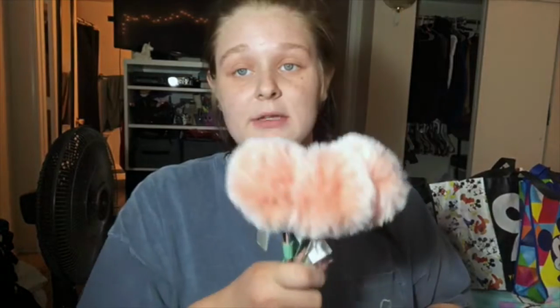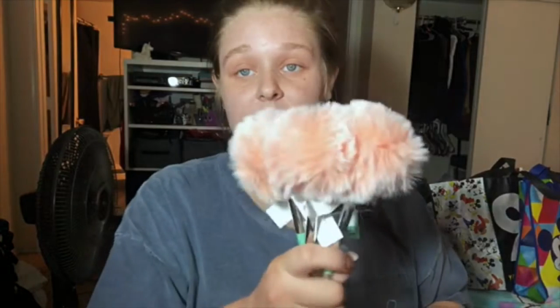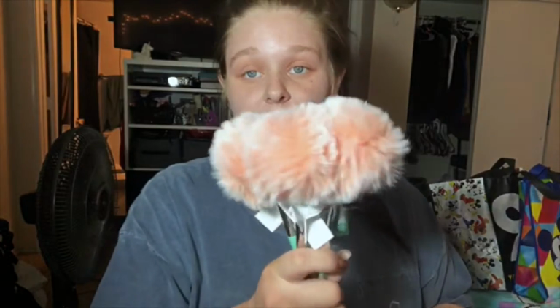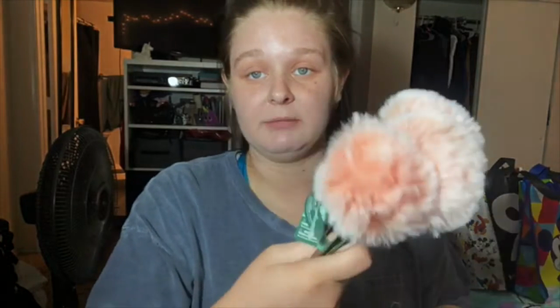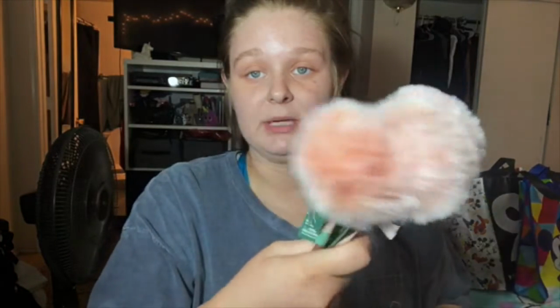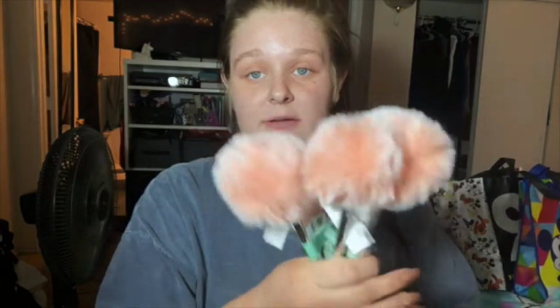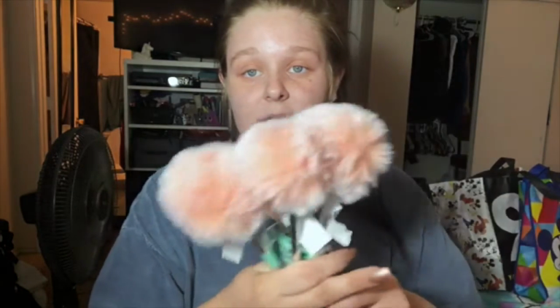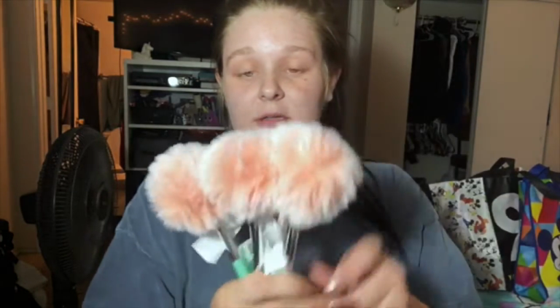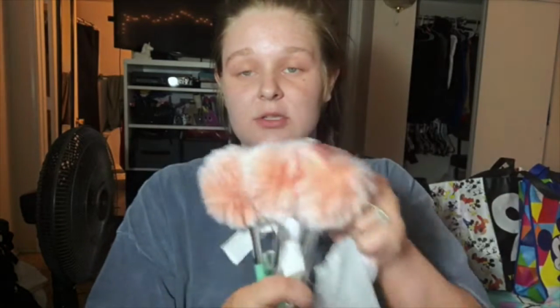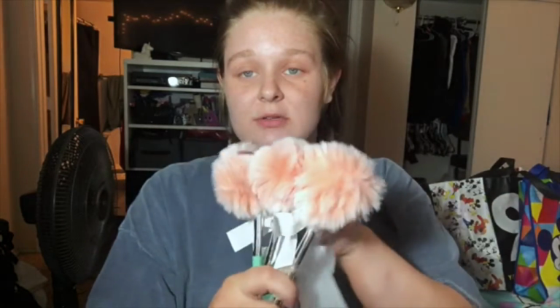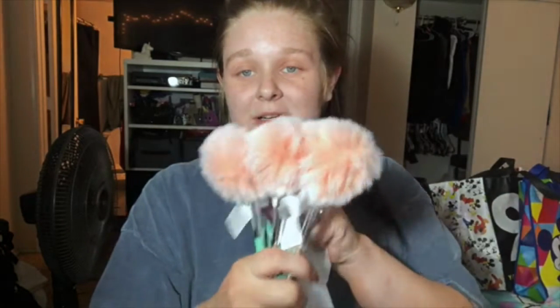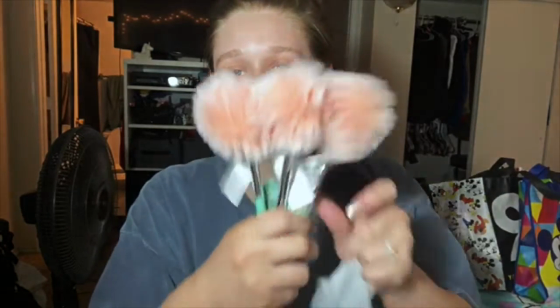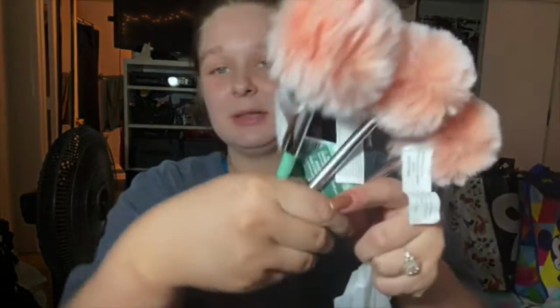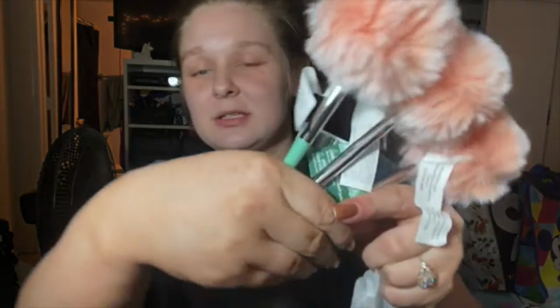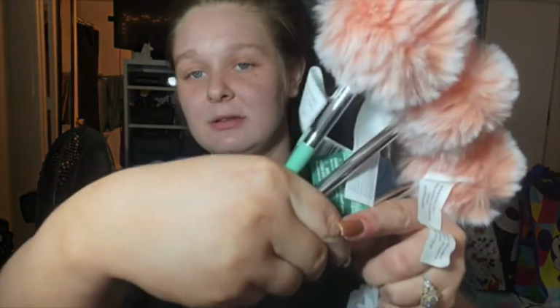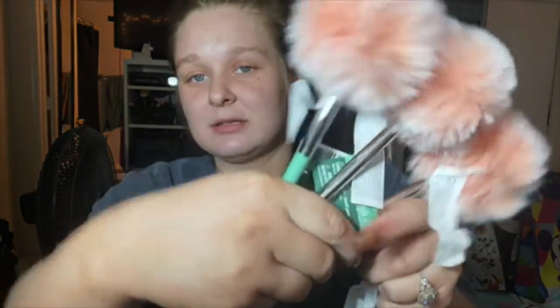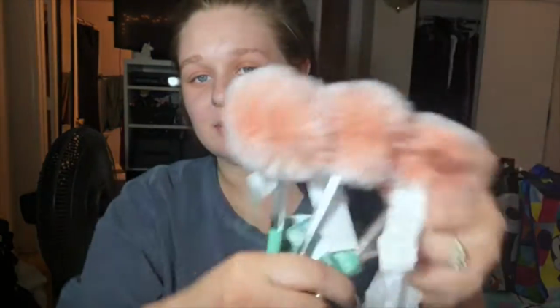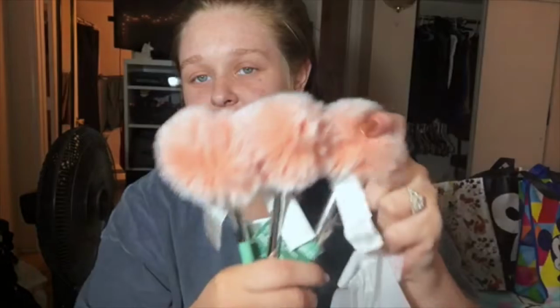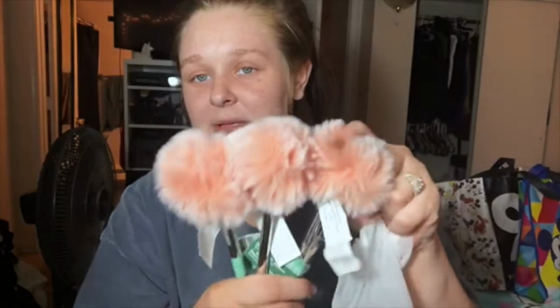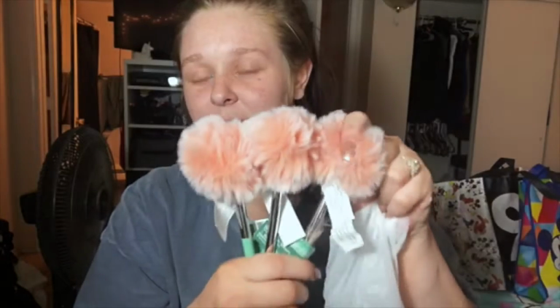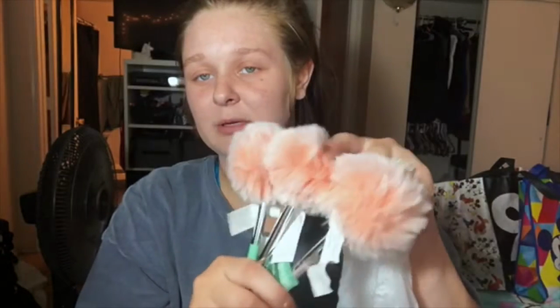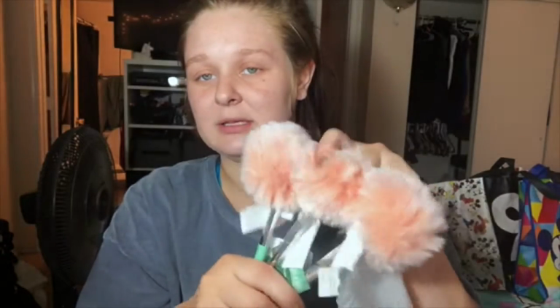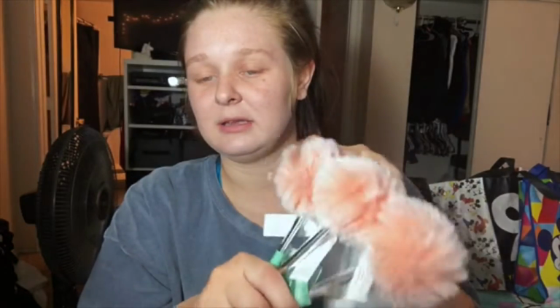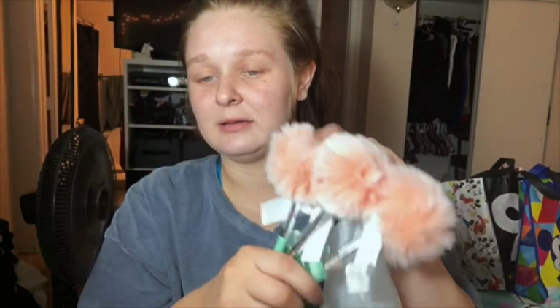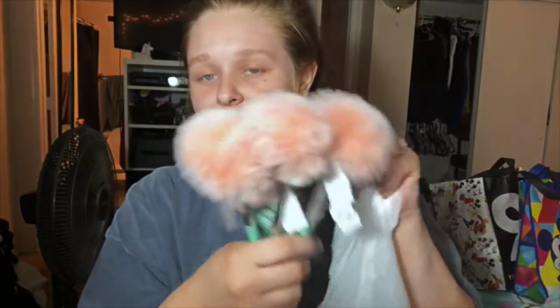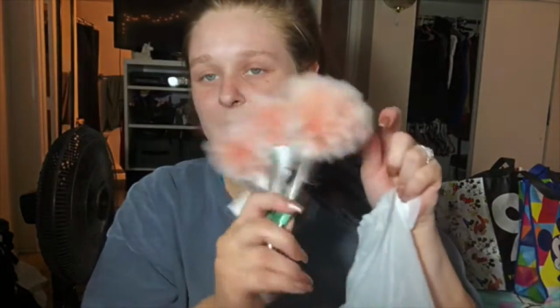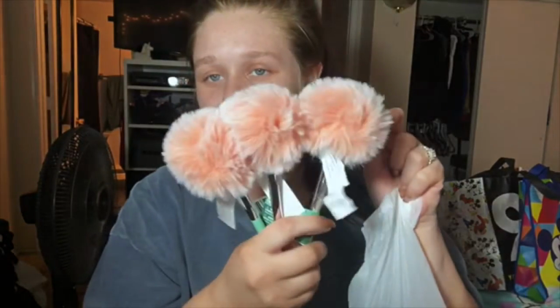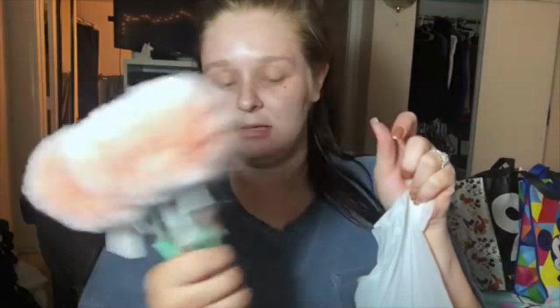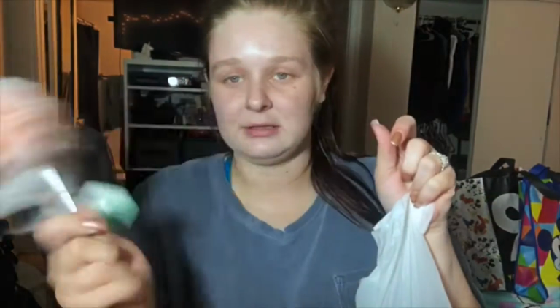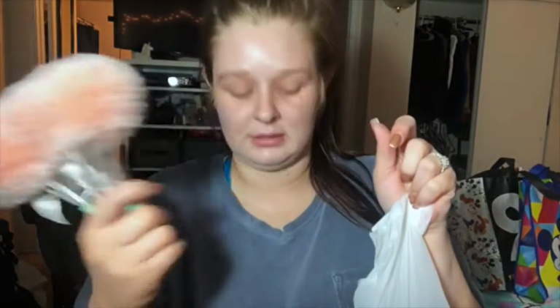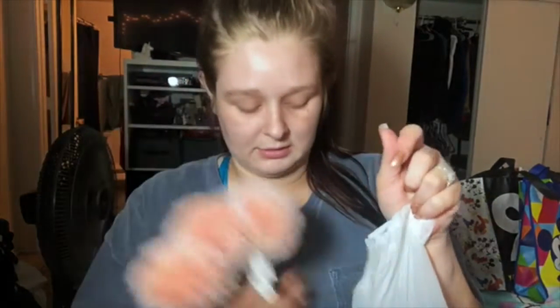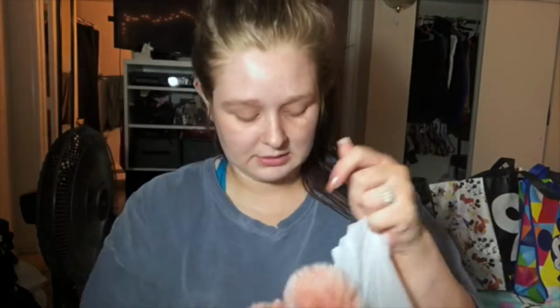I found these little puppy pens. They're so soft and so cute. They're silver and they just have these little puffballs, like the kind that people like to put on their purses.